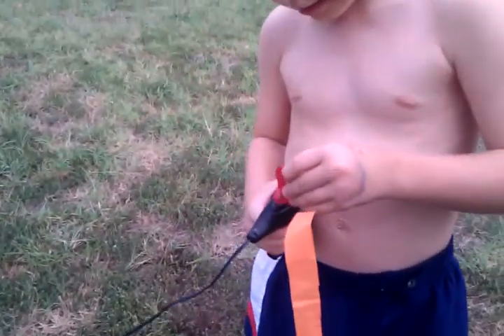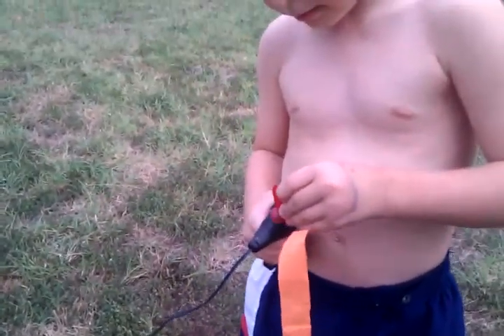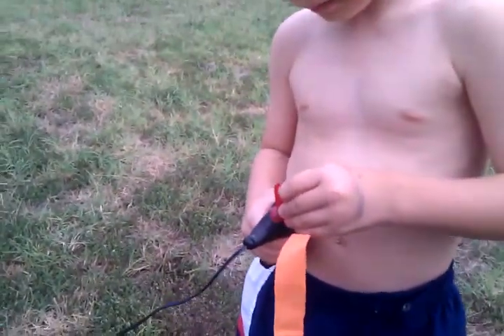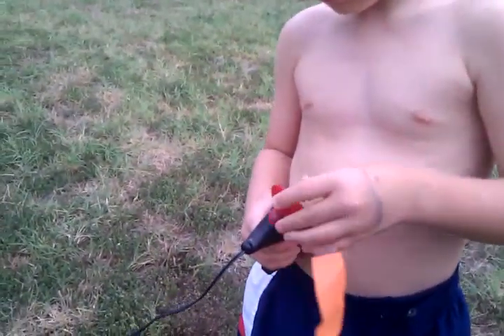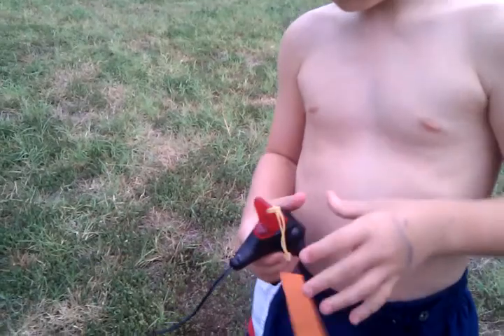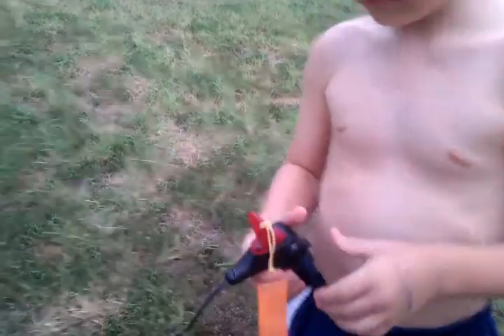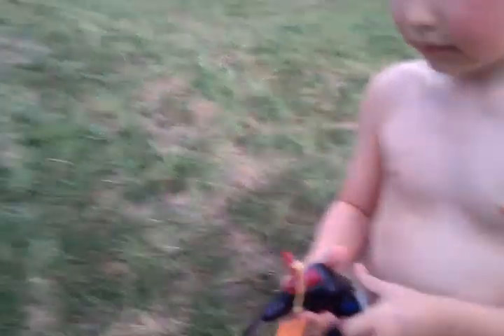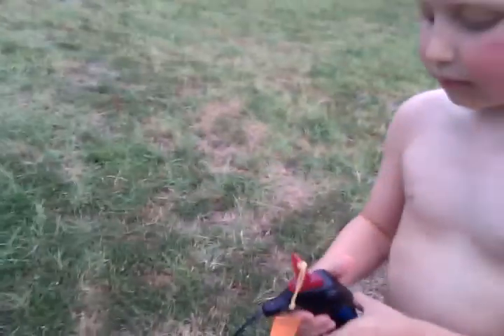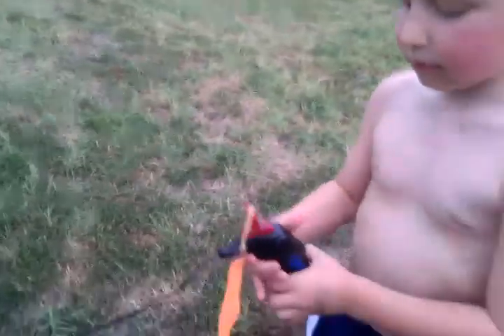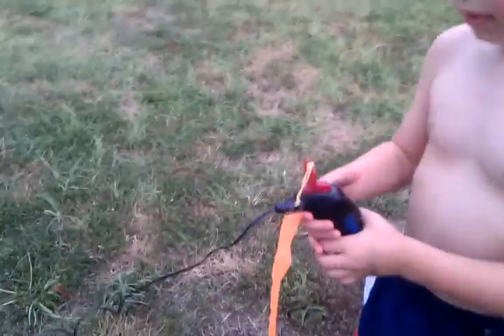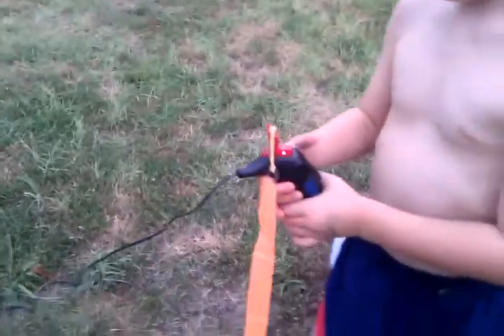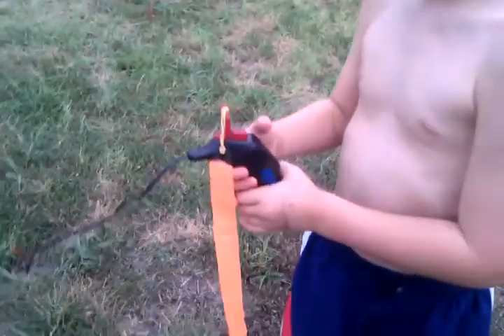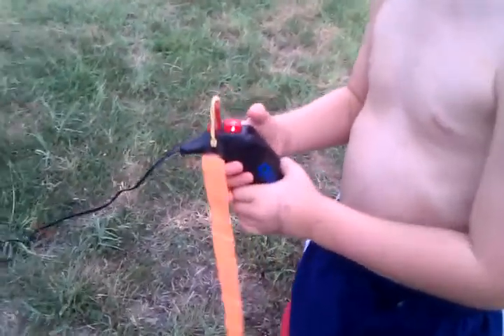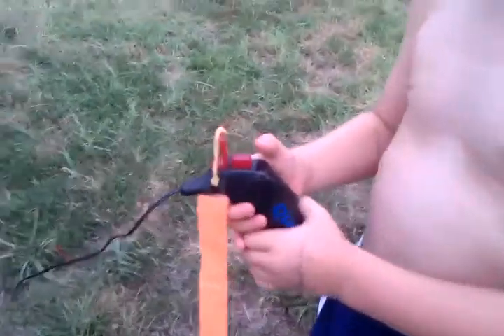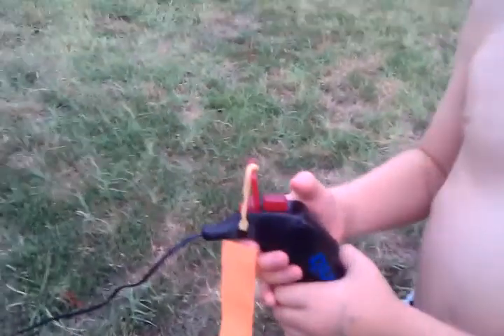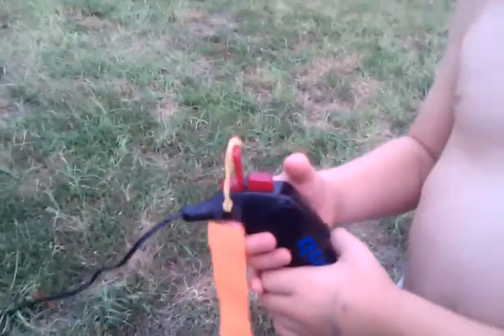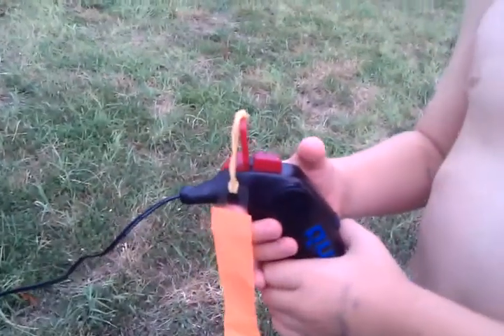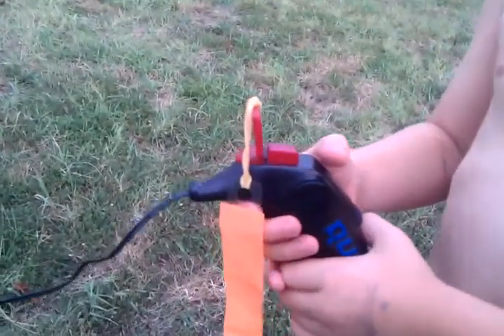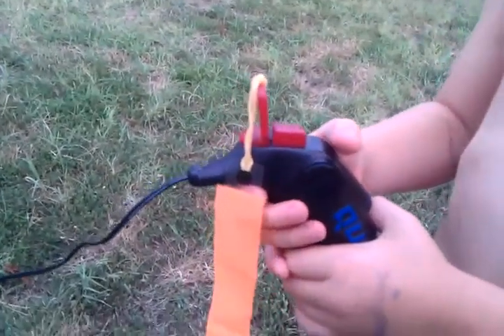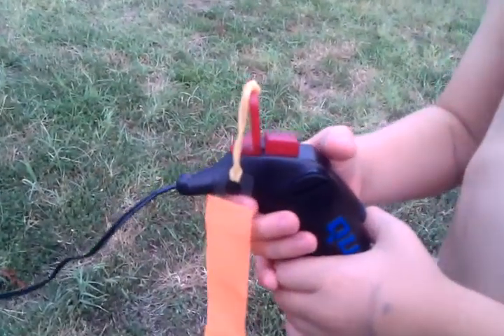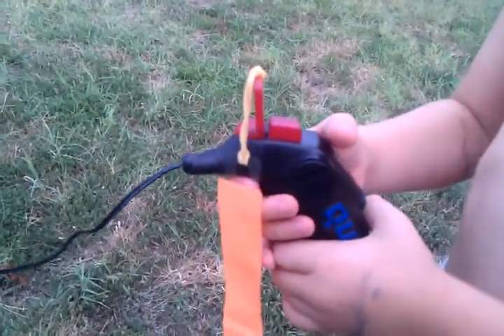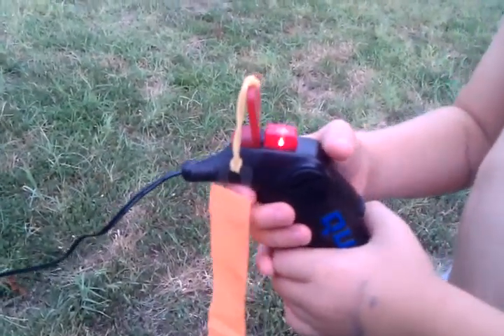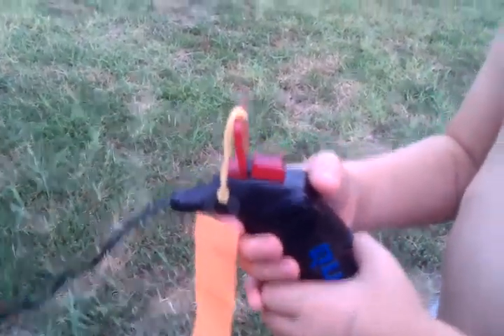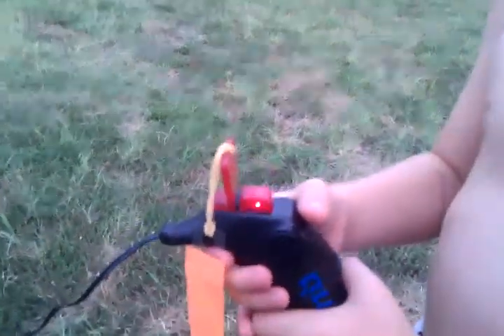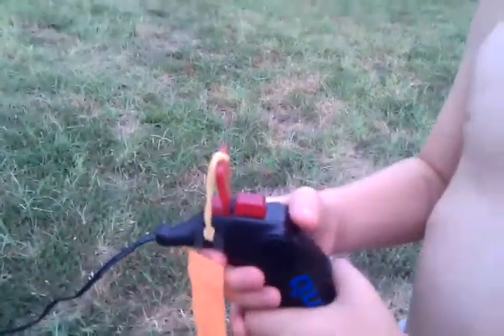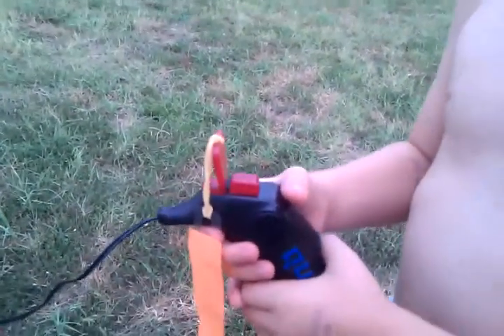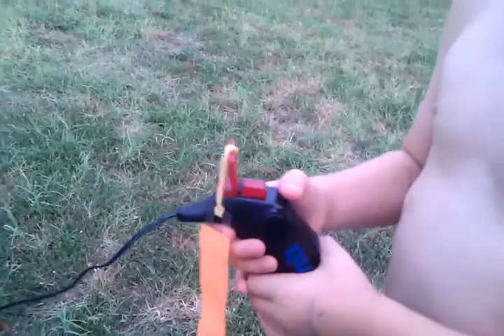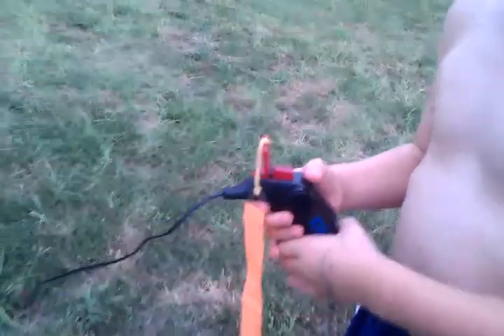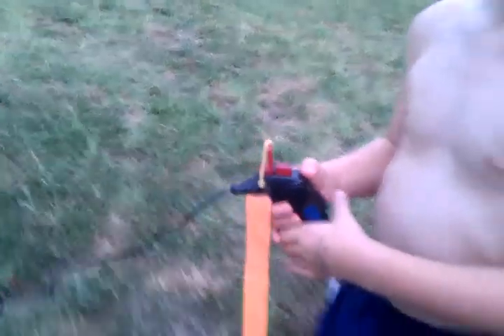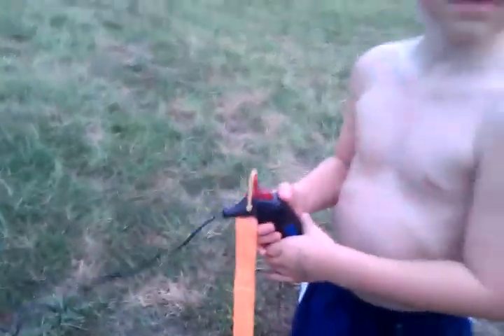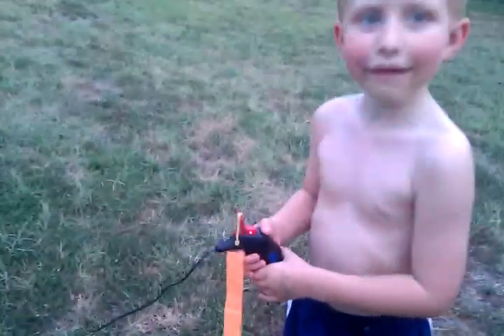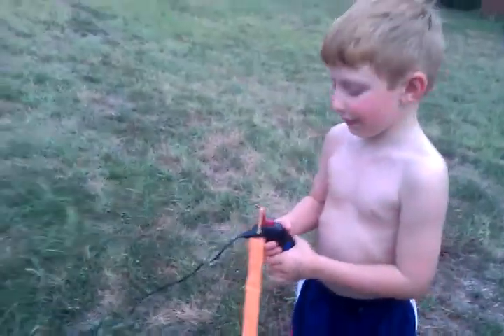Stick it on. There you go. So that means it's ready to go, but we're not going to shoot it yet. Okay, let me get over here so I can take the video.